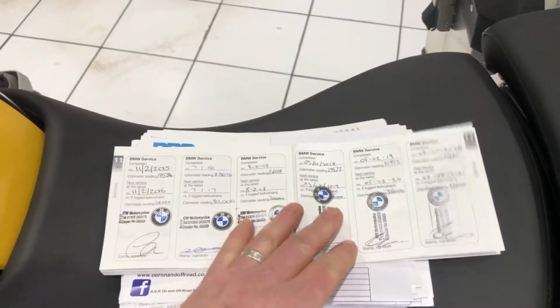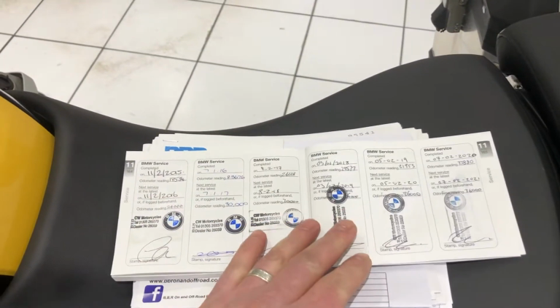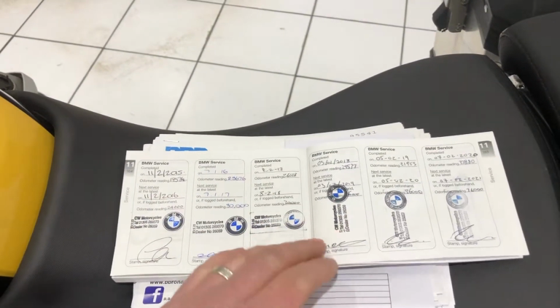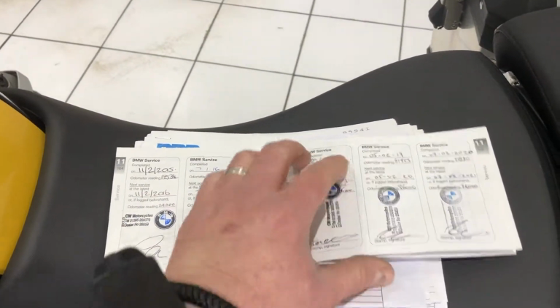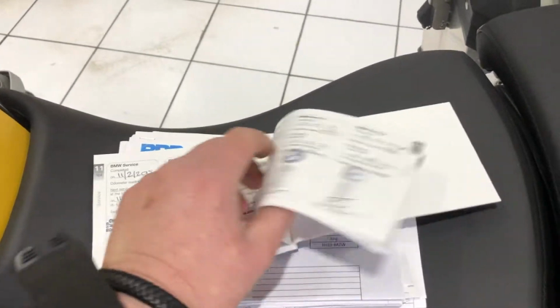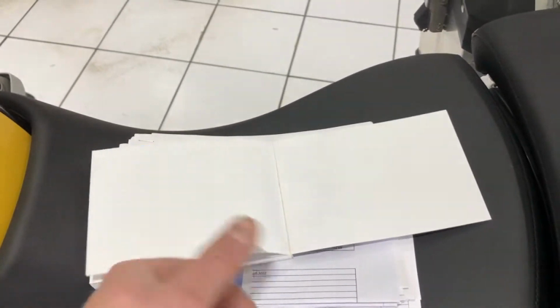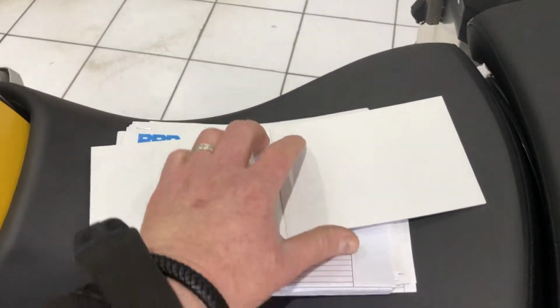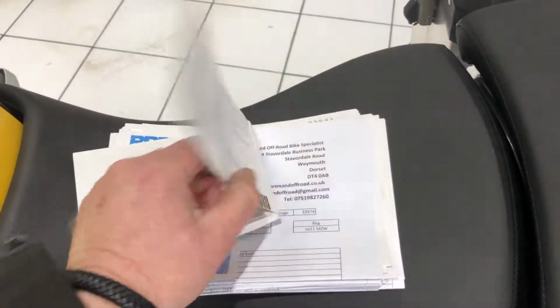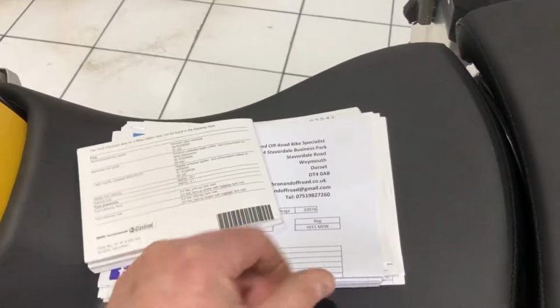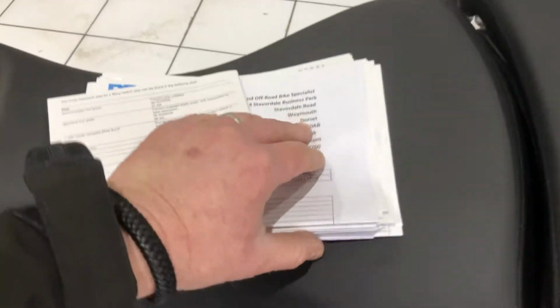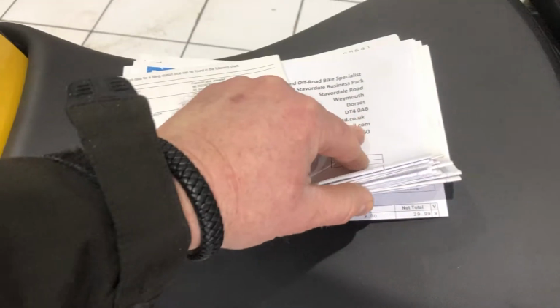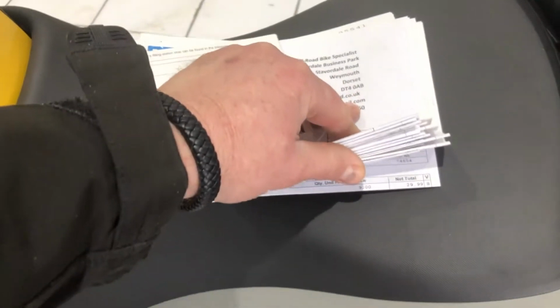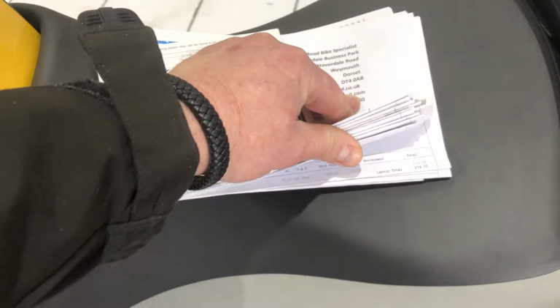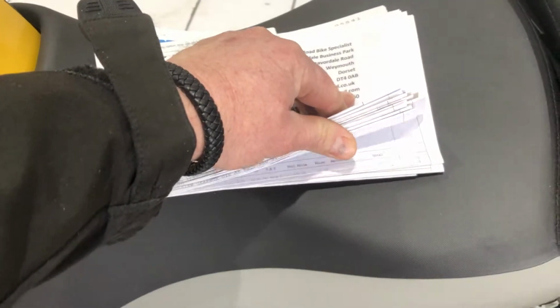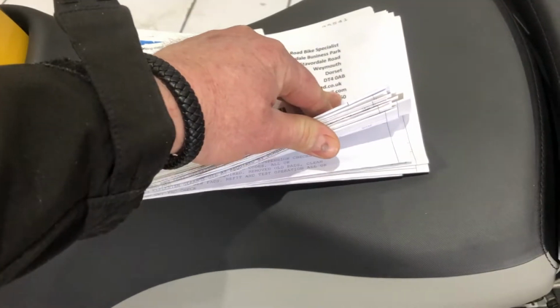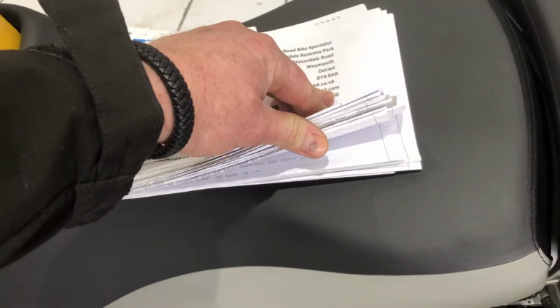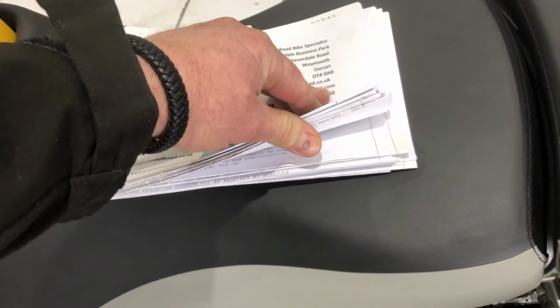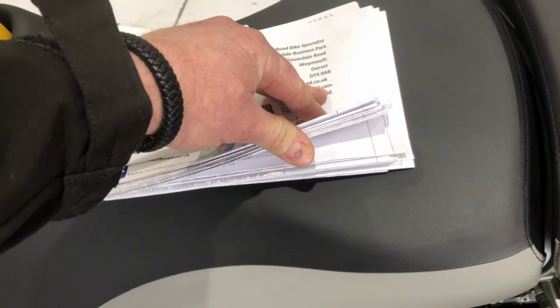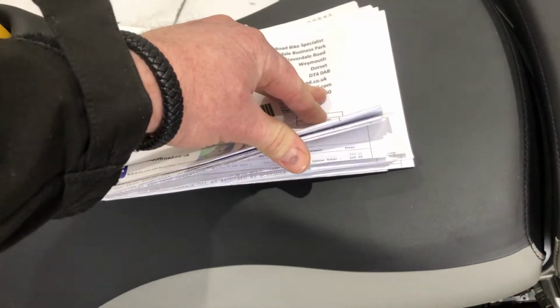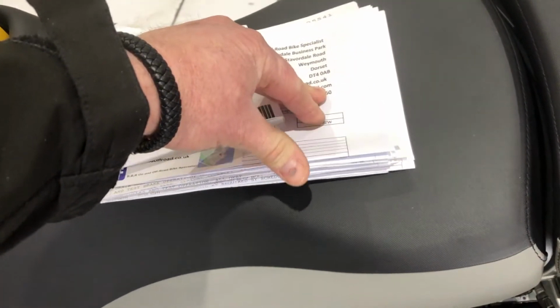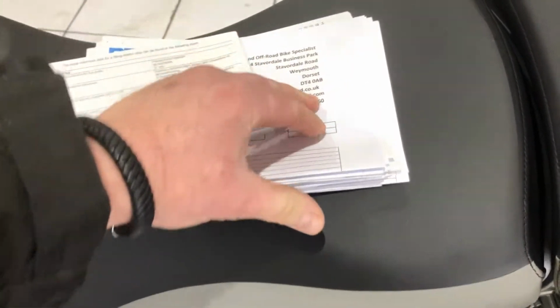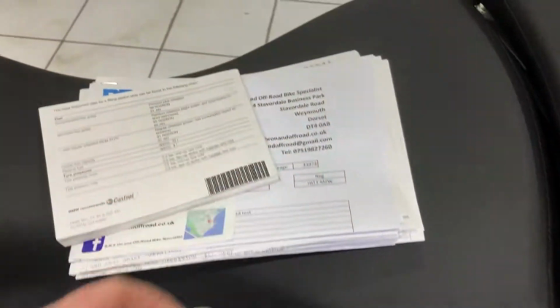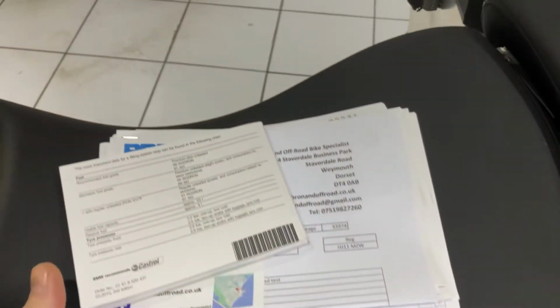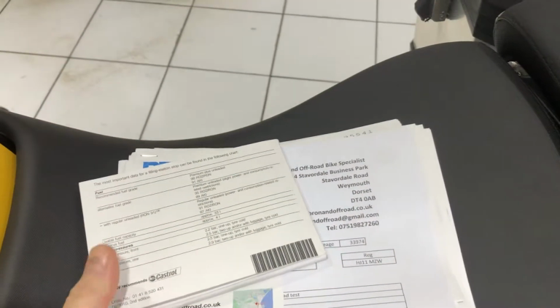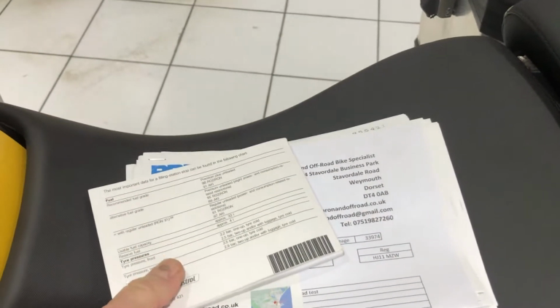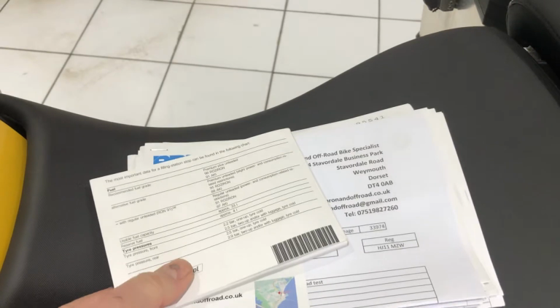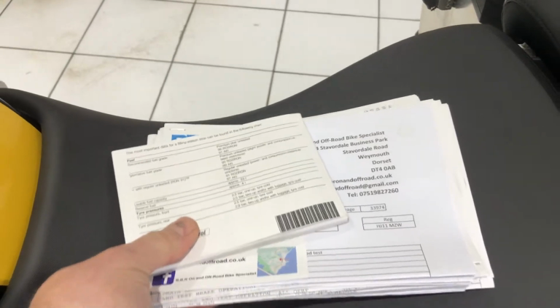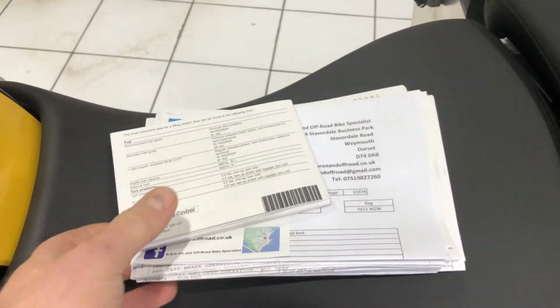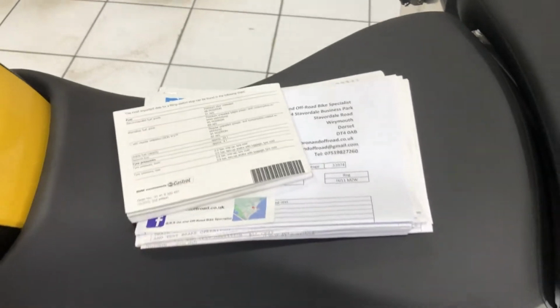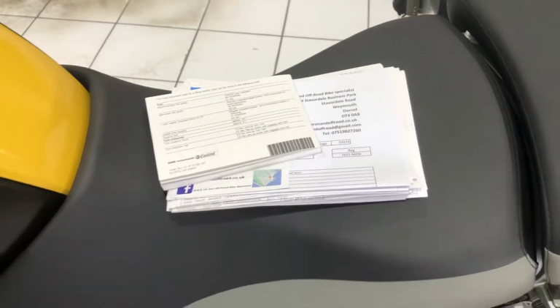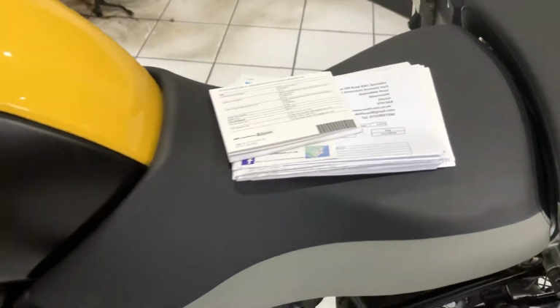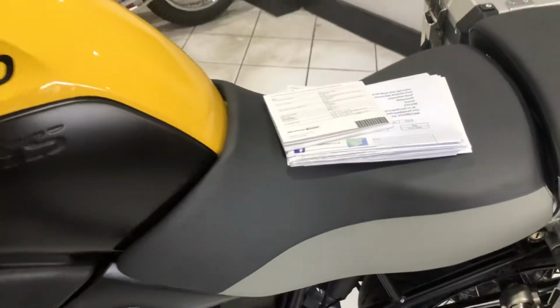Very, very good service history. A bunch of invoices outlining all the servicing that was done over the years.